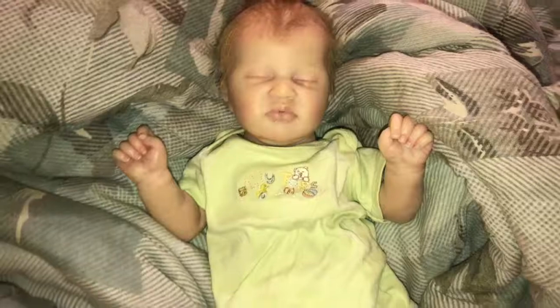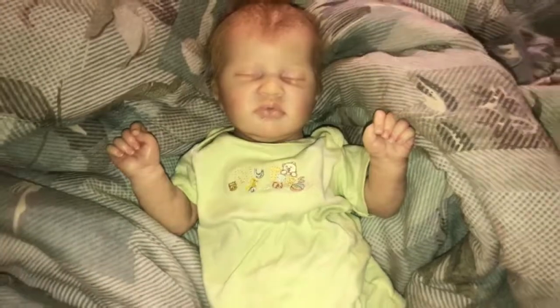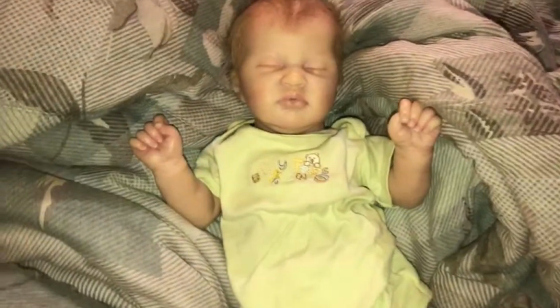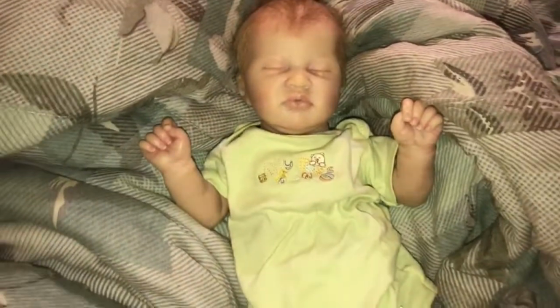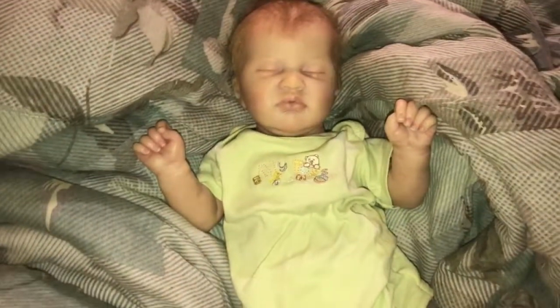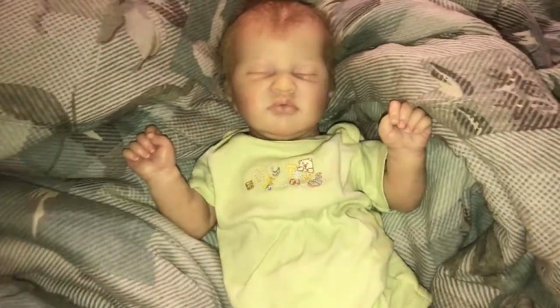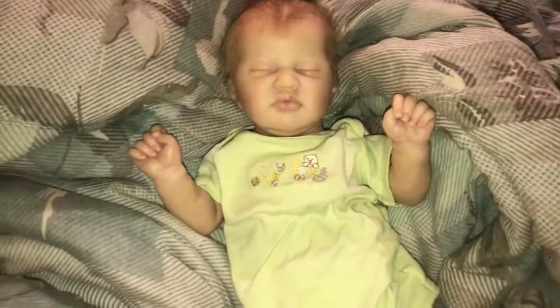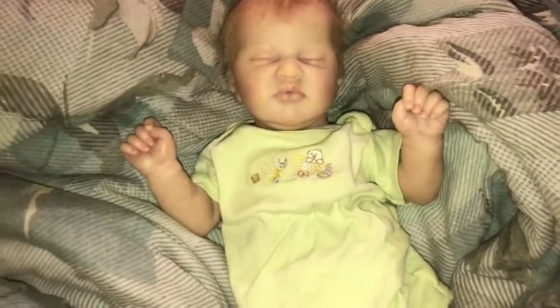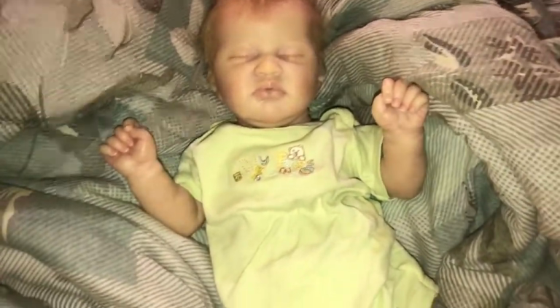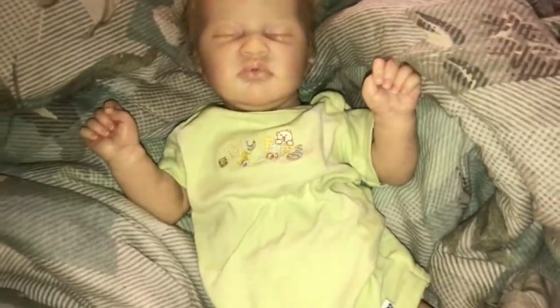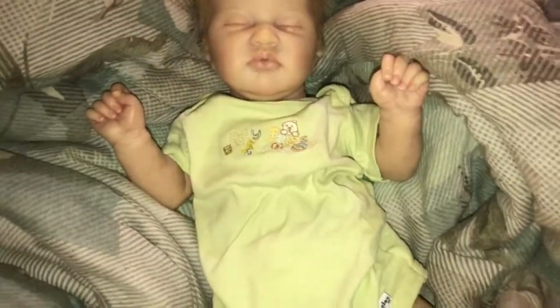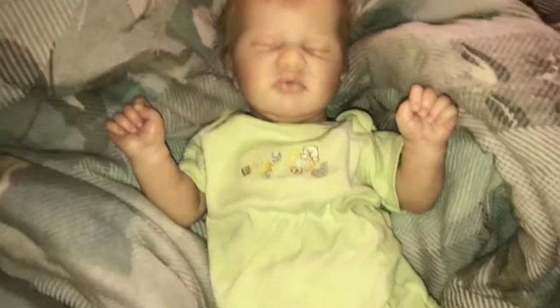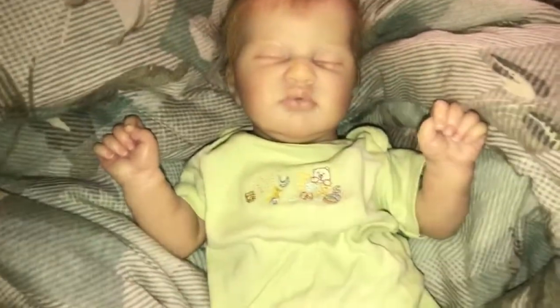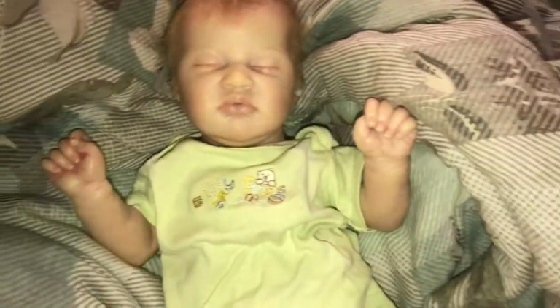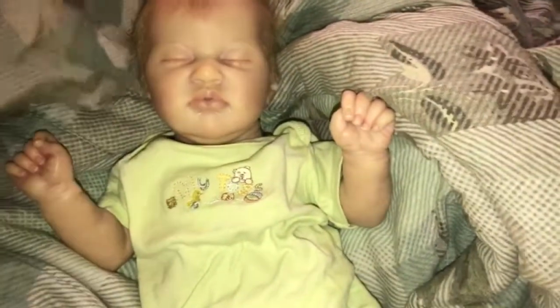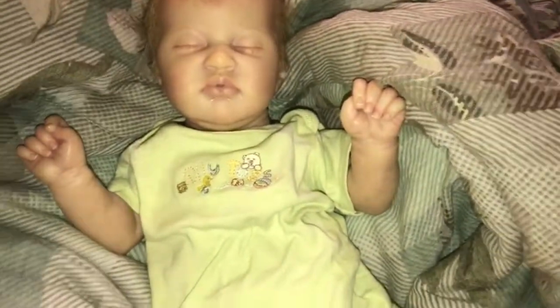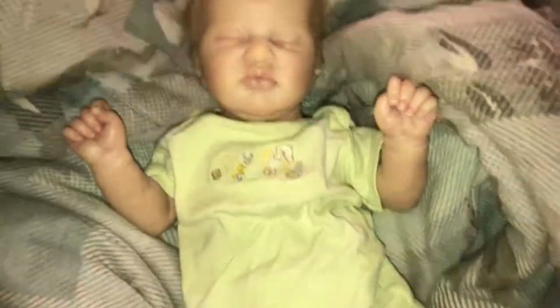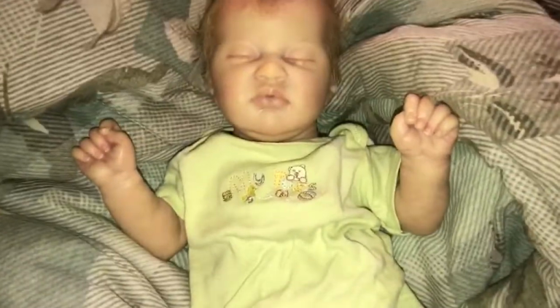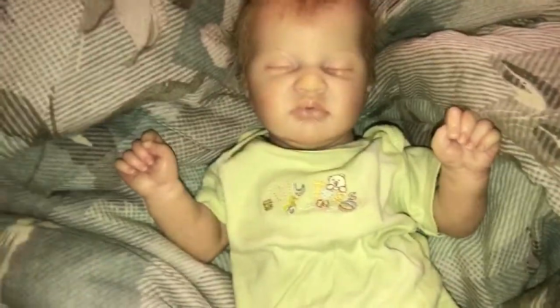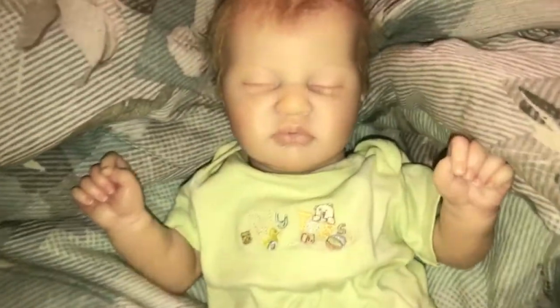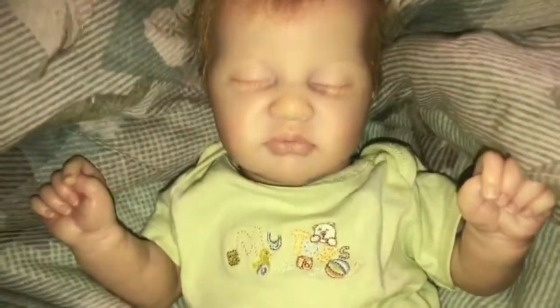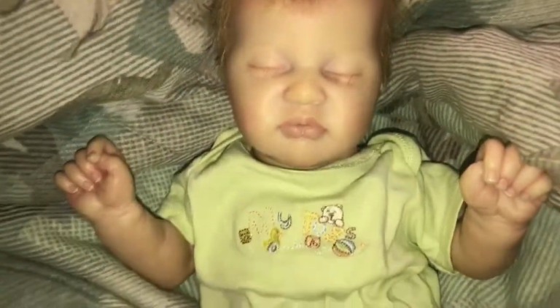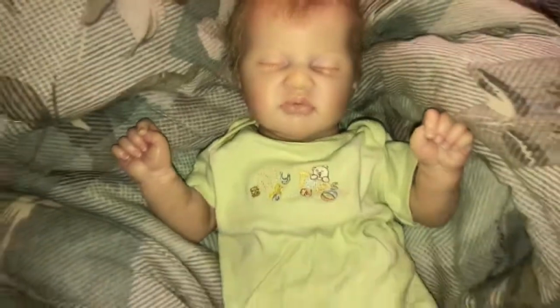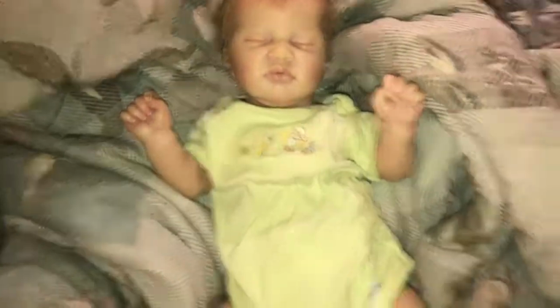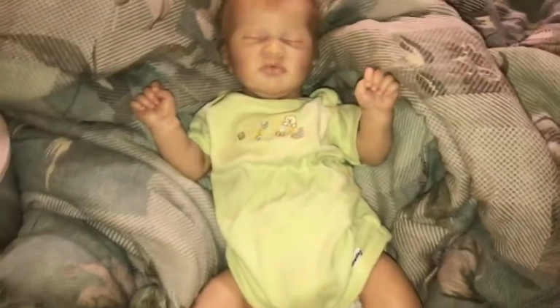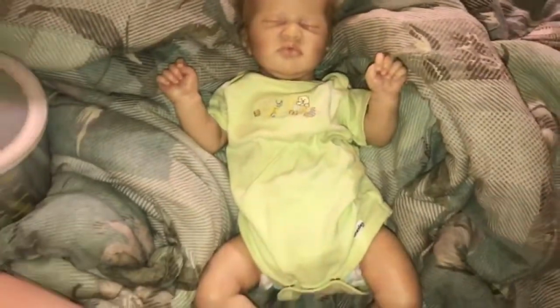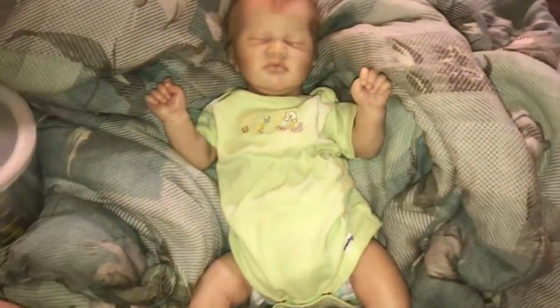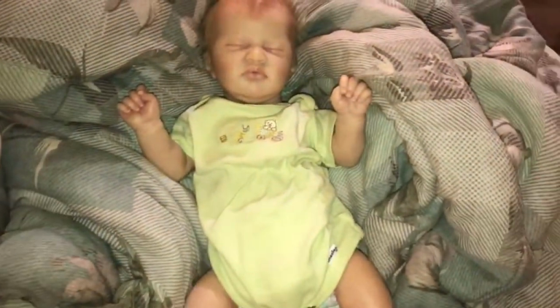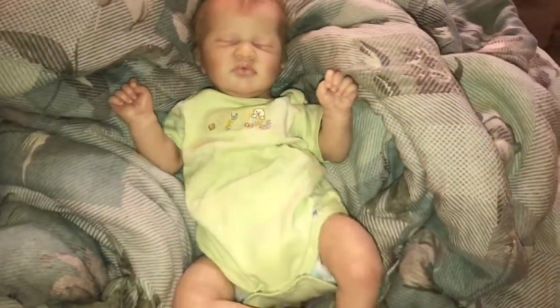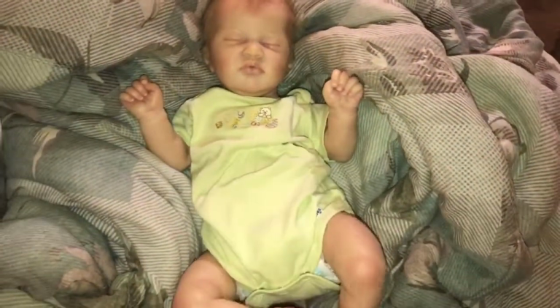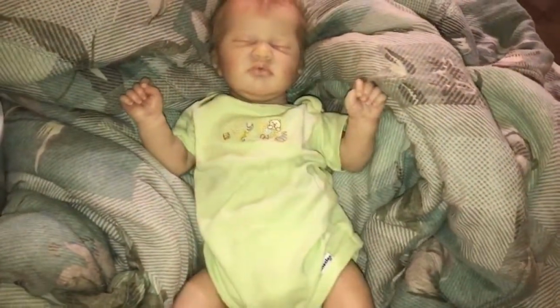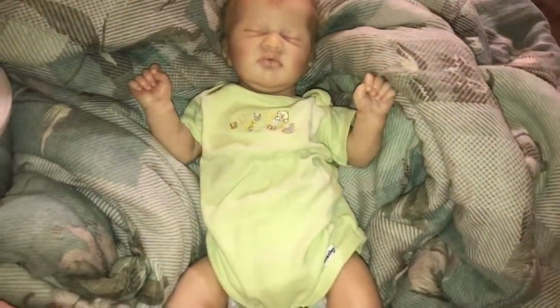Hey guys, it's I Love Reborns 134. Today I'm going to be doing my updated pacifier collection. And here's baby Sebastian — I'm in love with this outfit on him. He just looks absolutely perfect.